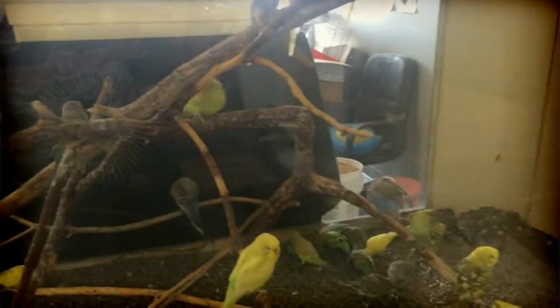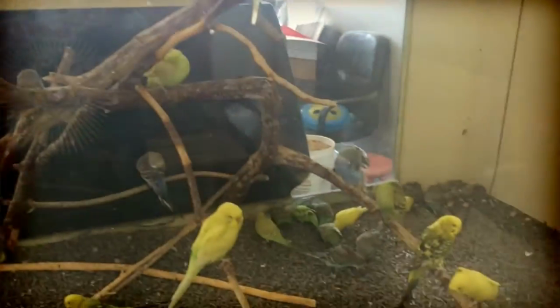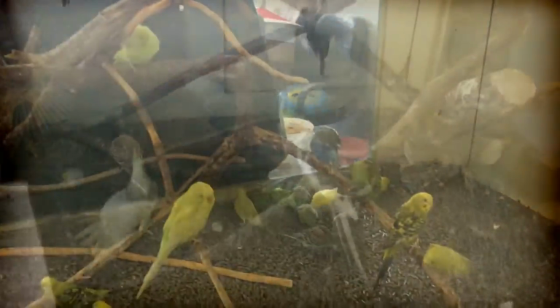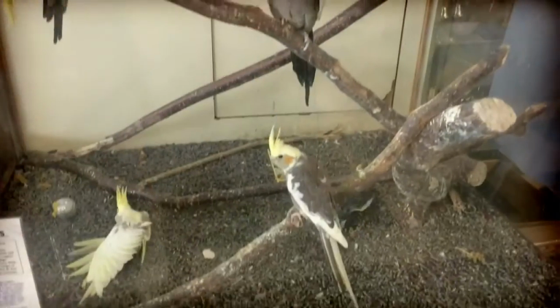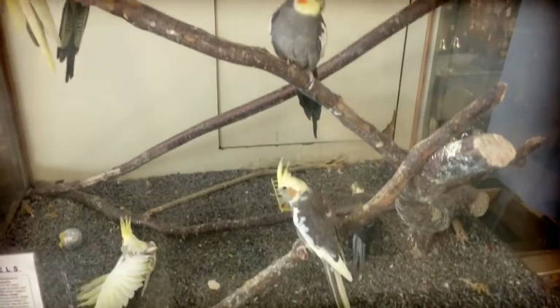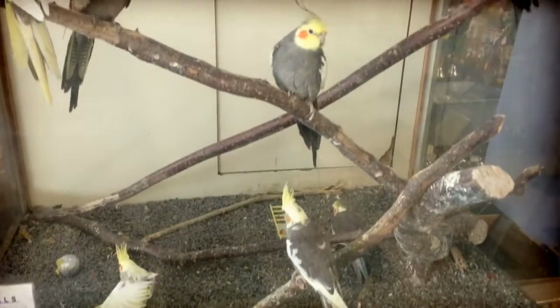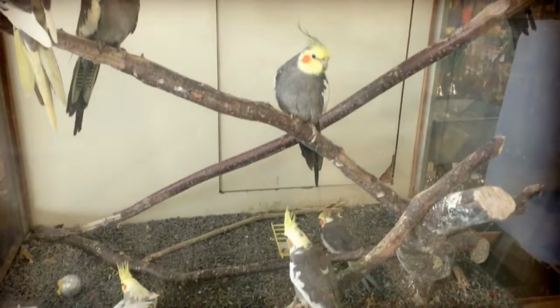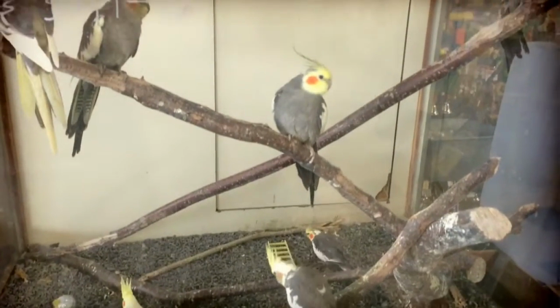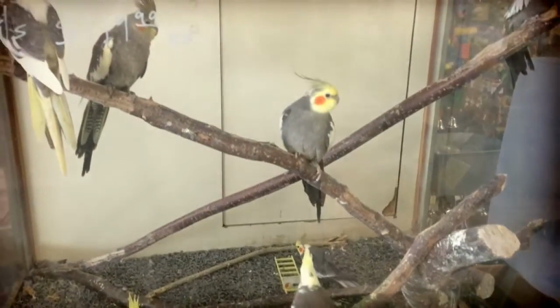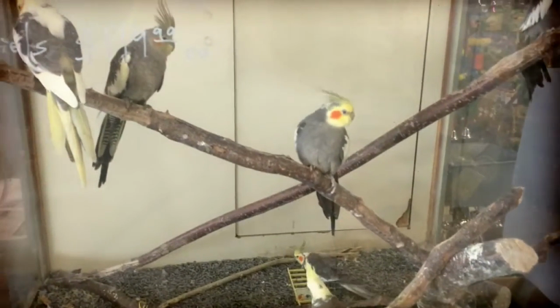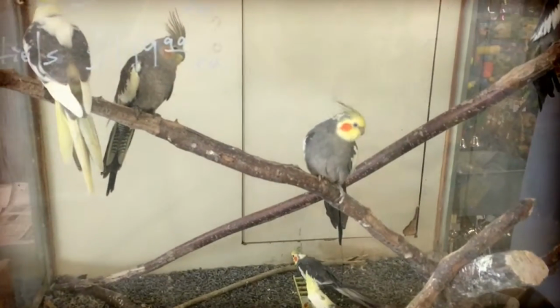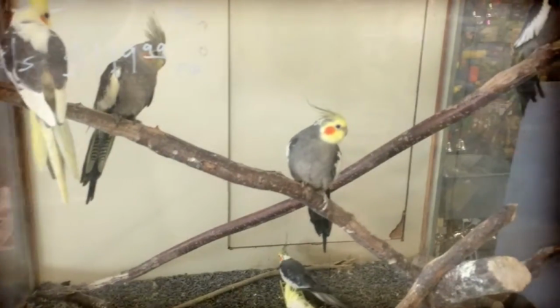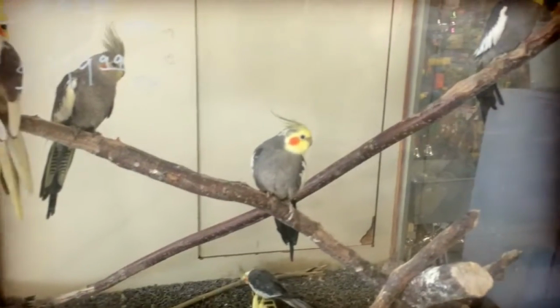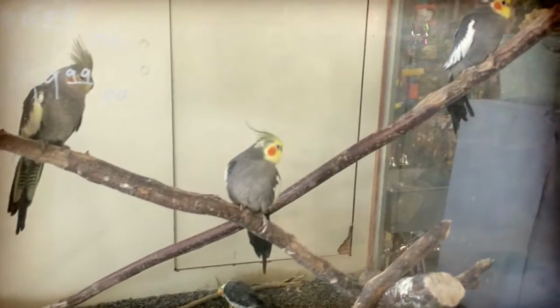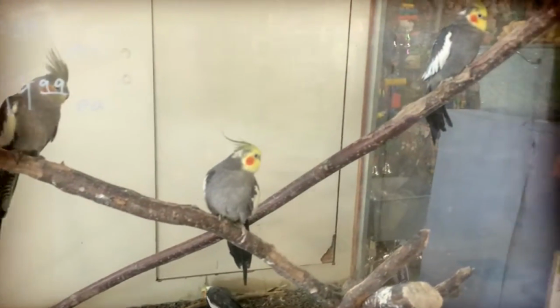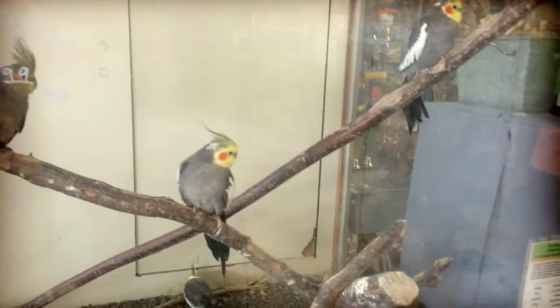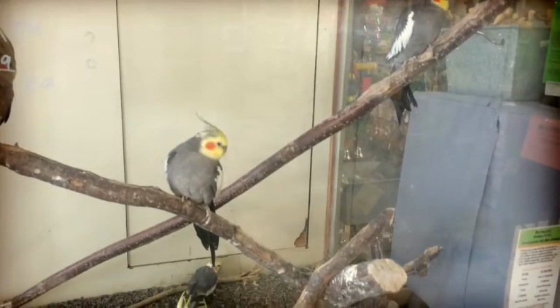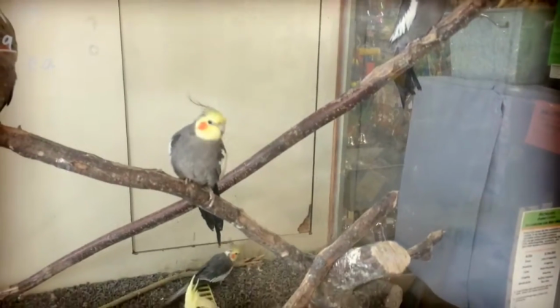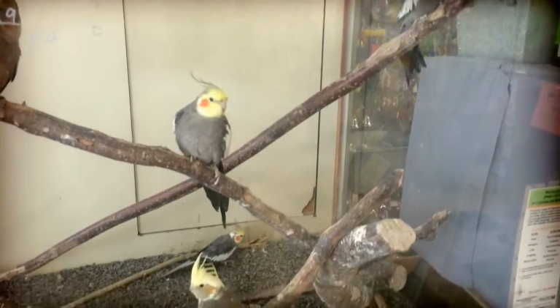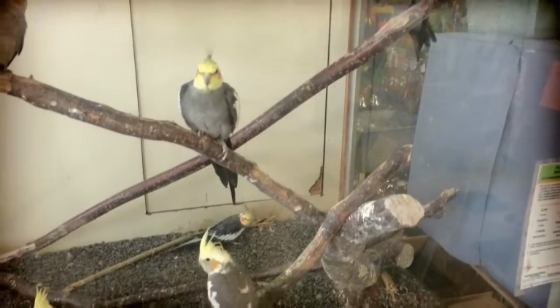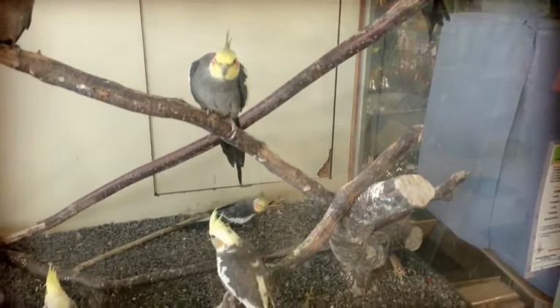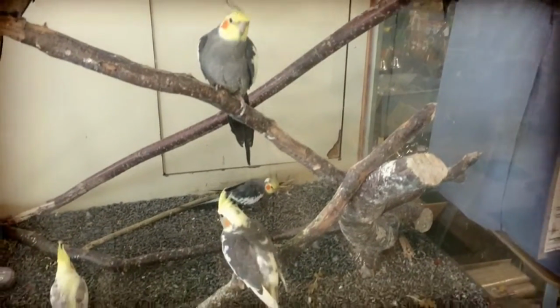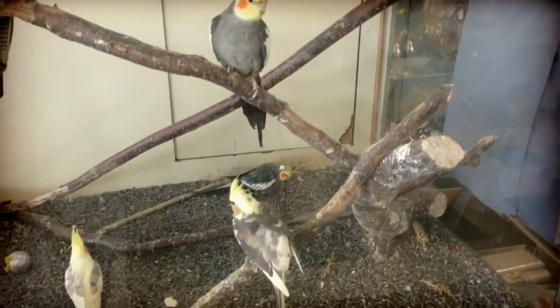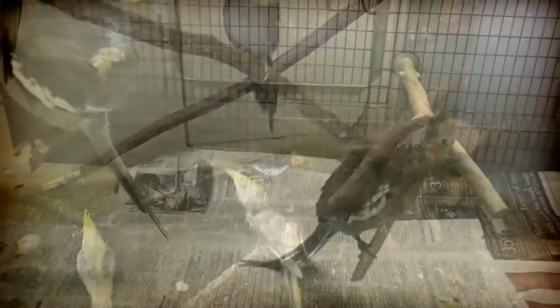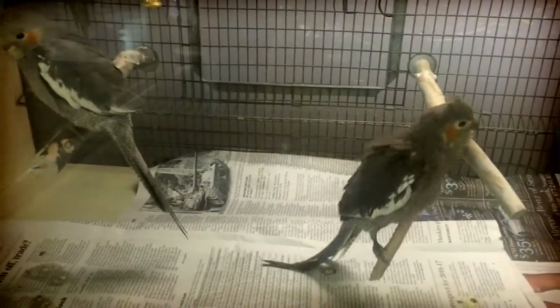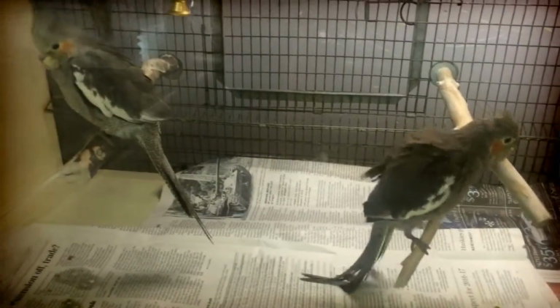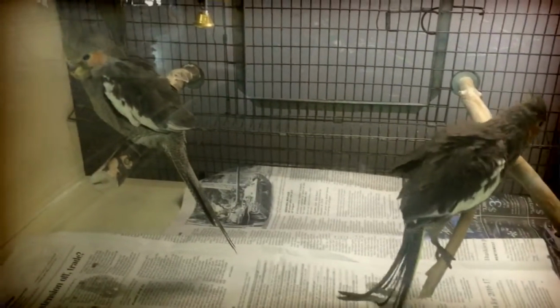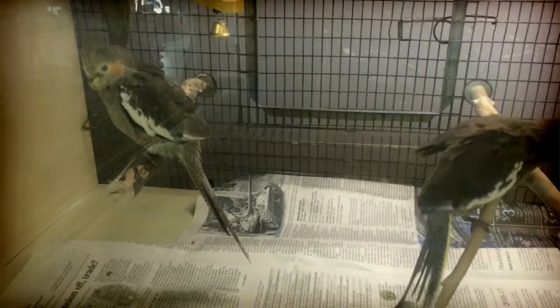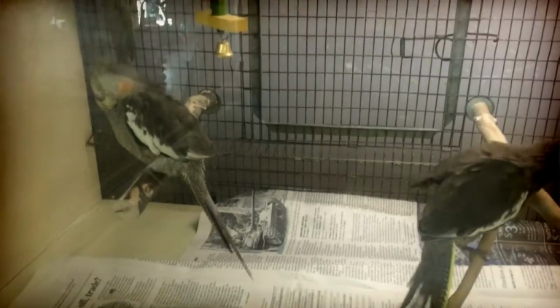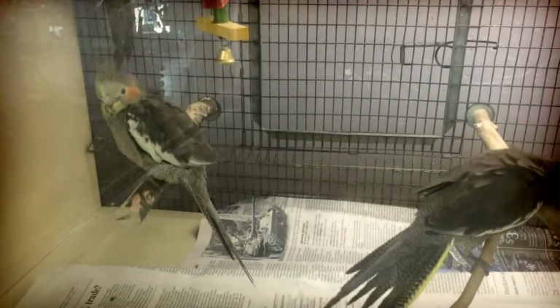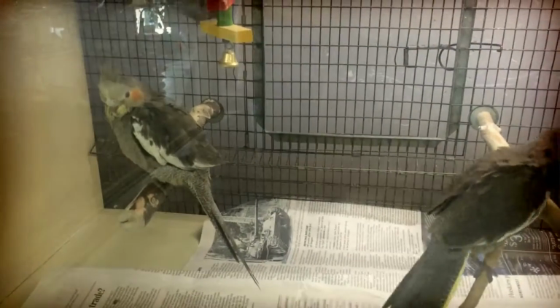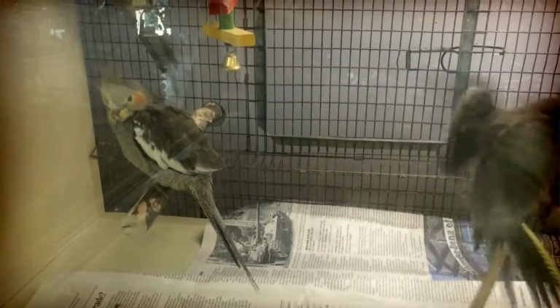Stepping up from there, we got some nice cockatiels, both flight raised and also hand raised. The difference is that hand raised are typically going to be easier to handle, easier for you to train, and easier for you to get out of the cage.